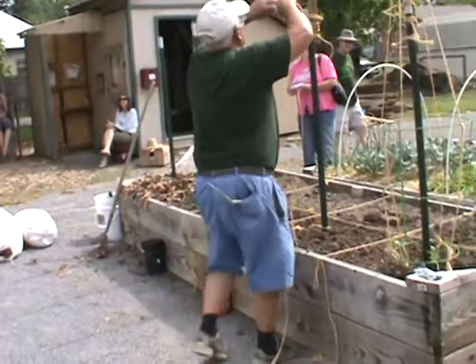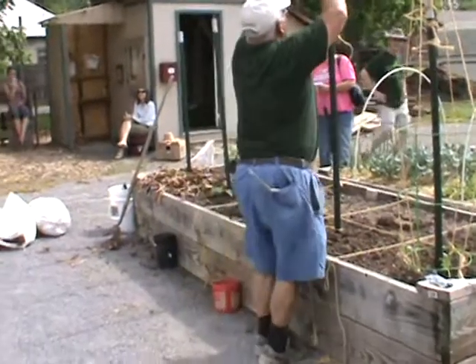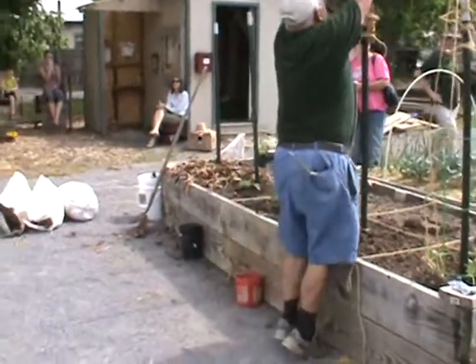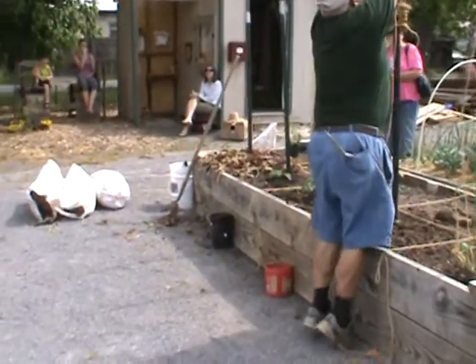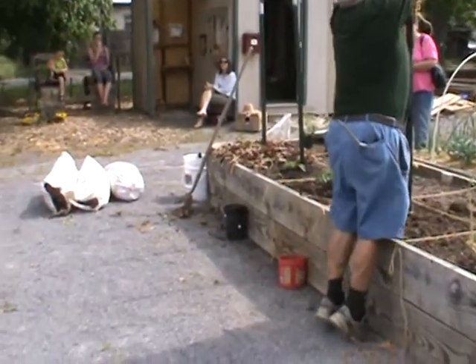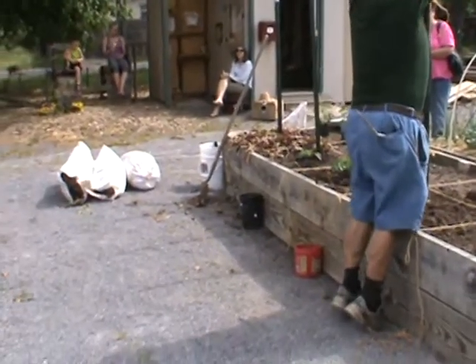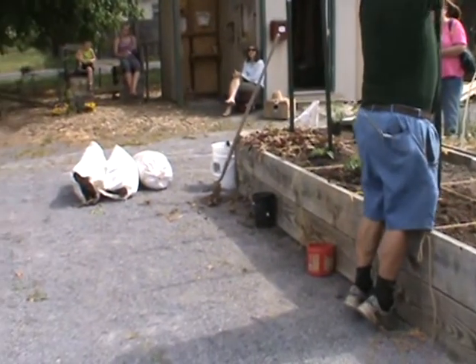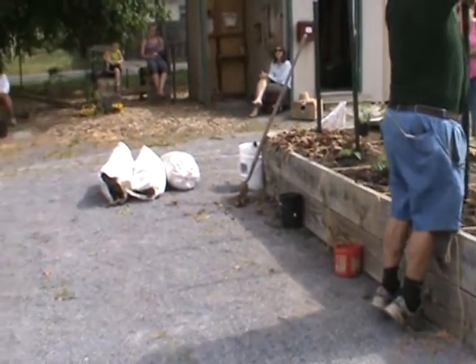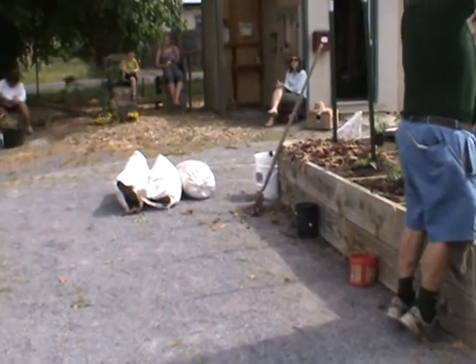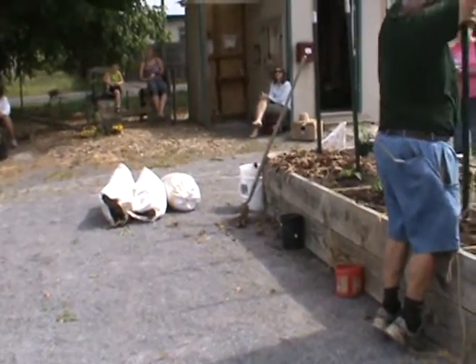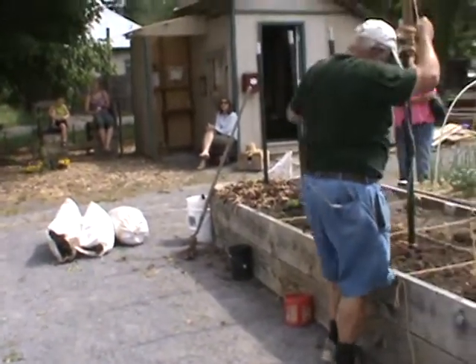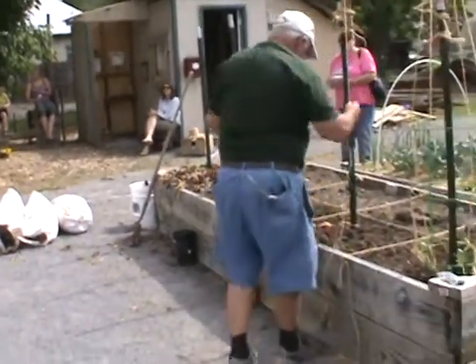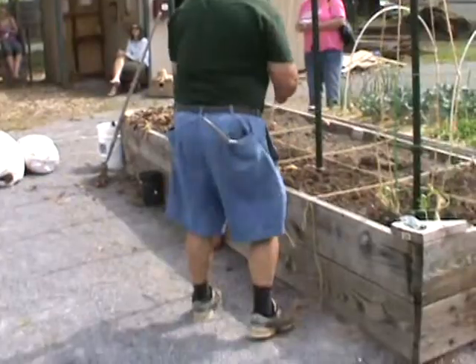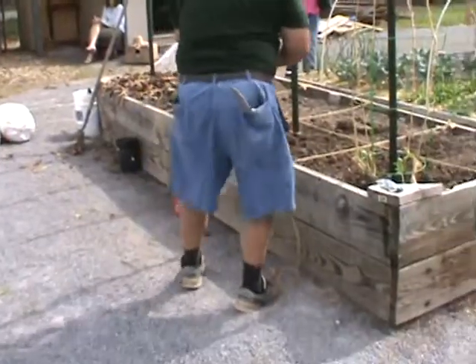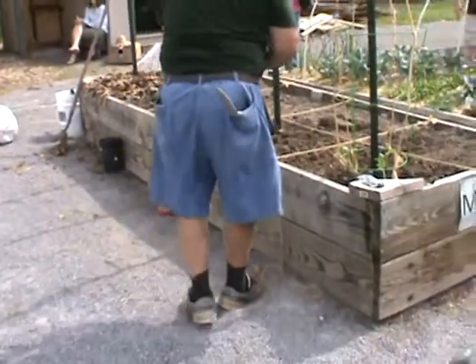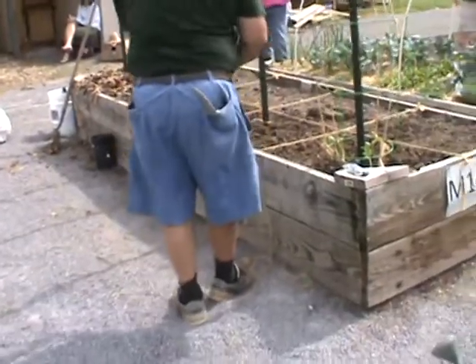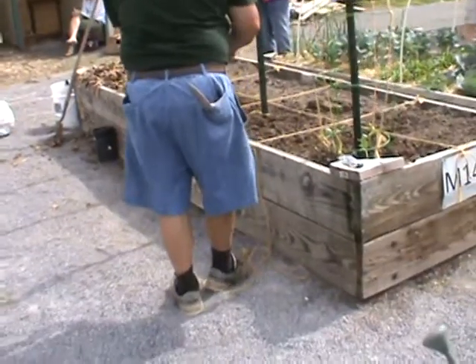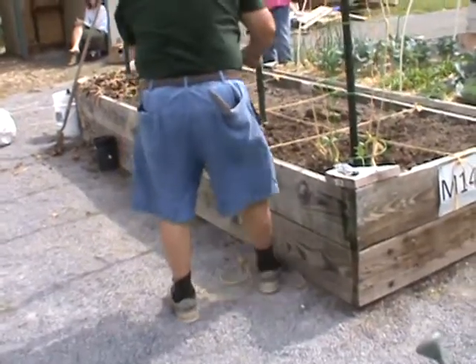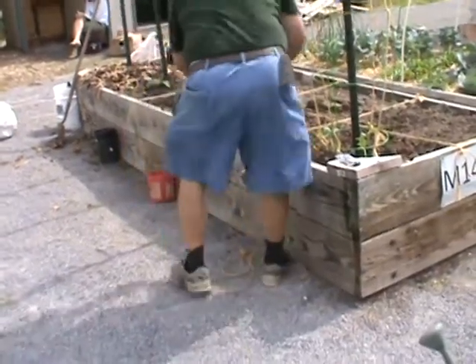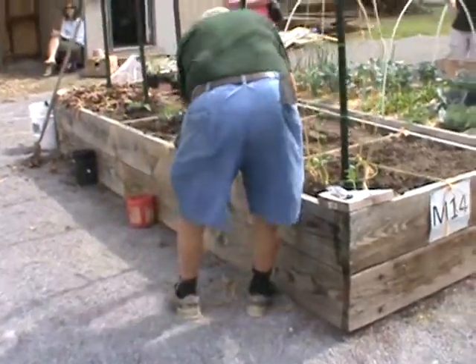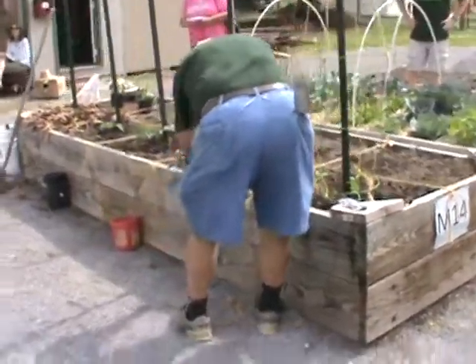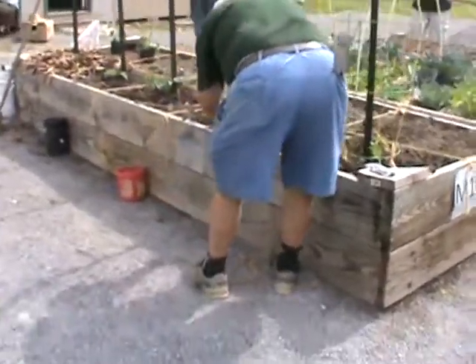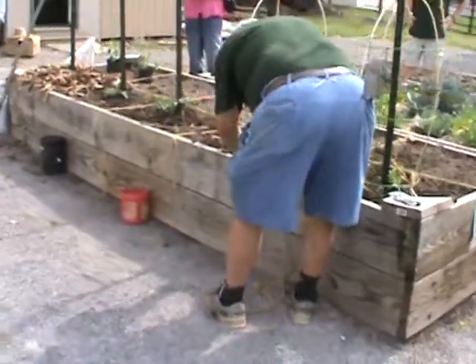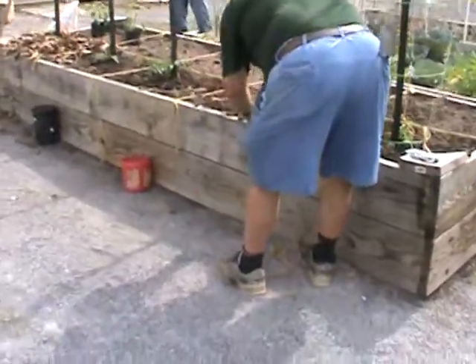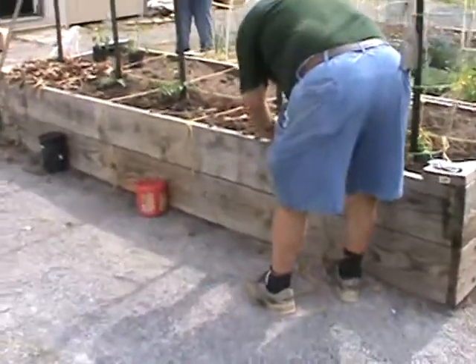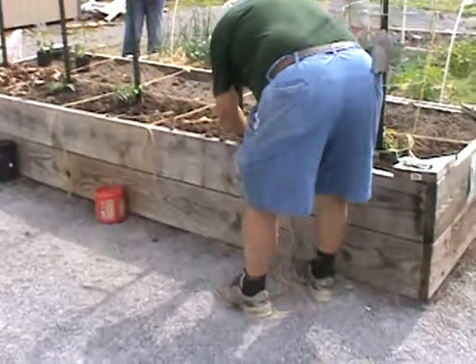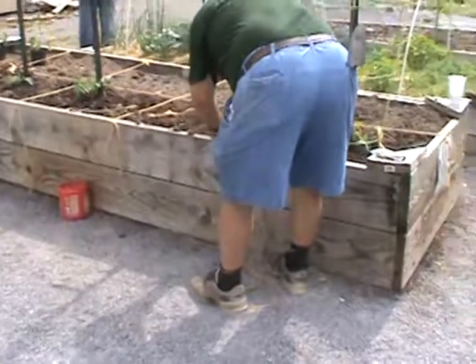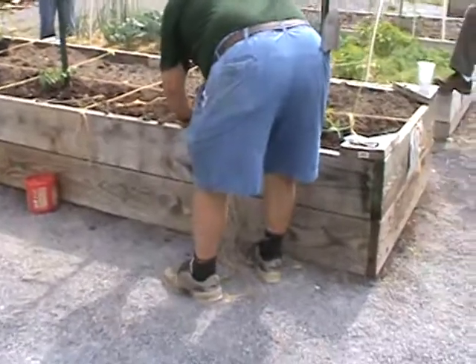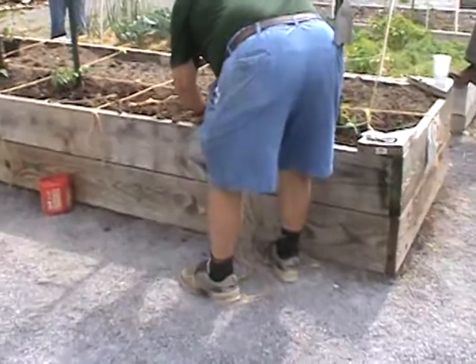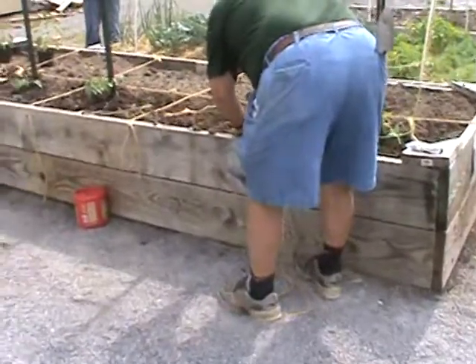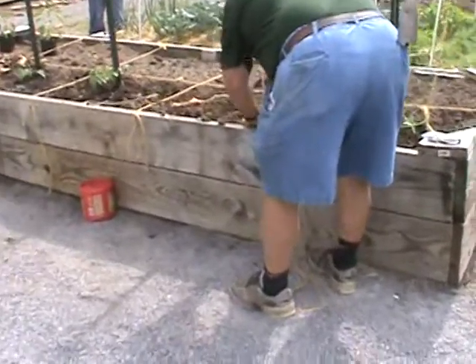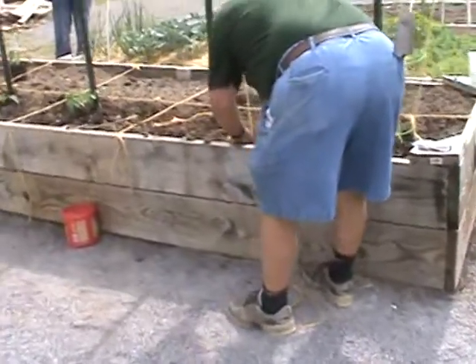We're going to go up here and tie this on again, just right to each side. It's going to come down for the trench. I'm going to put them like so down in the ground.